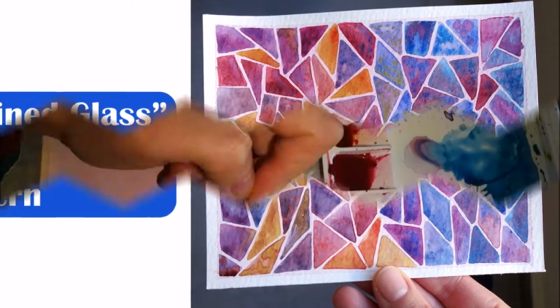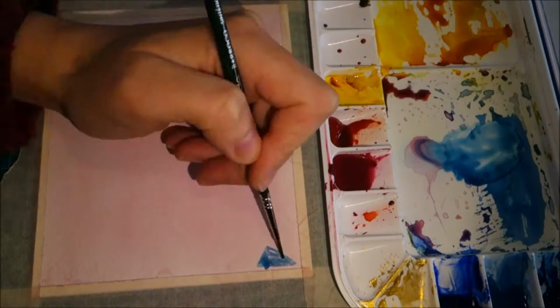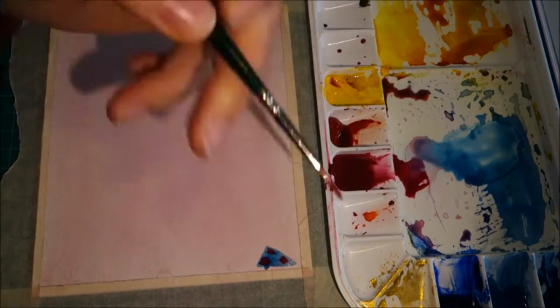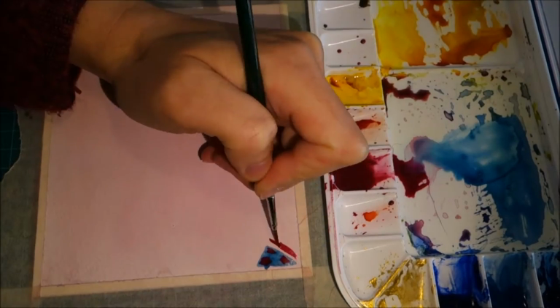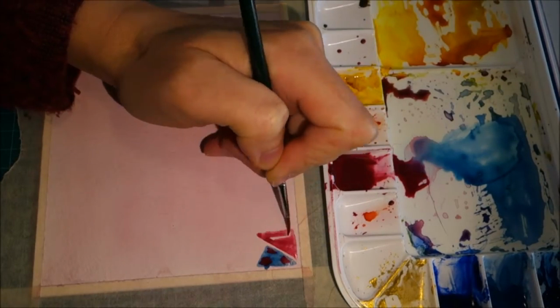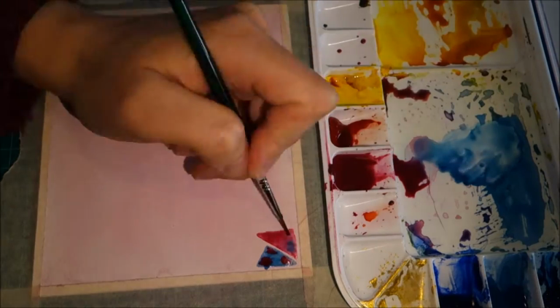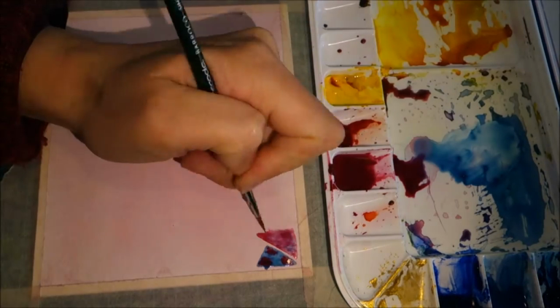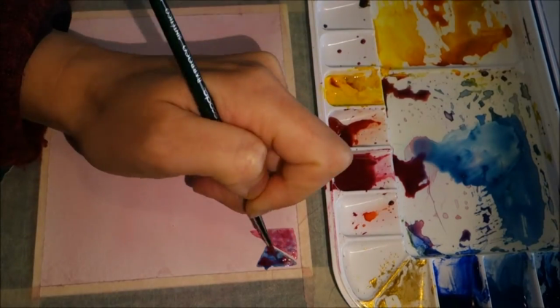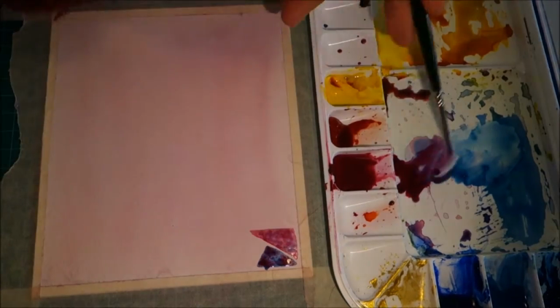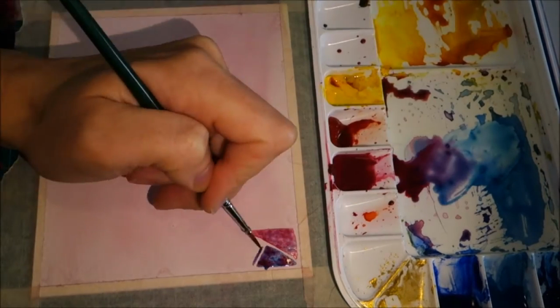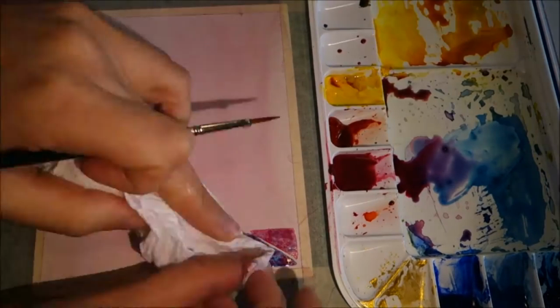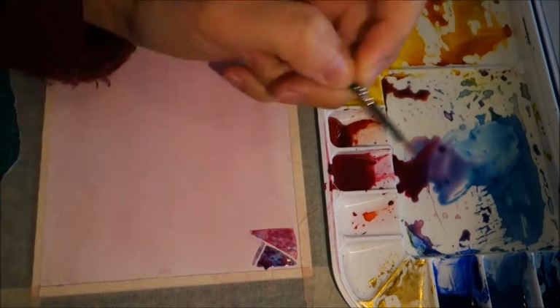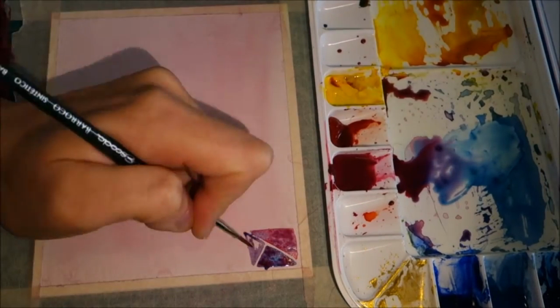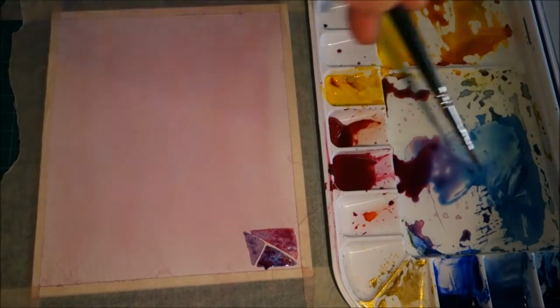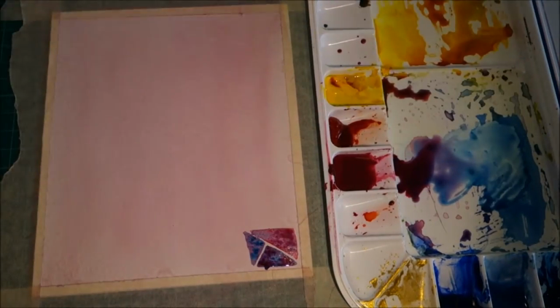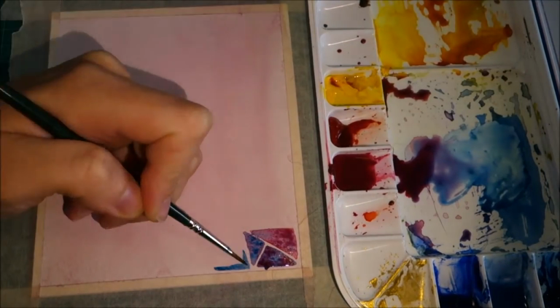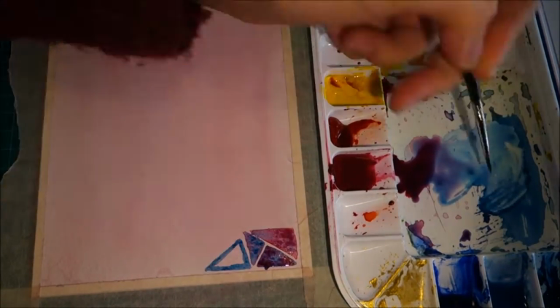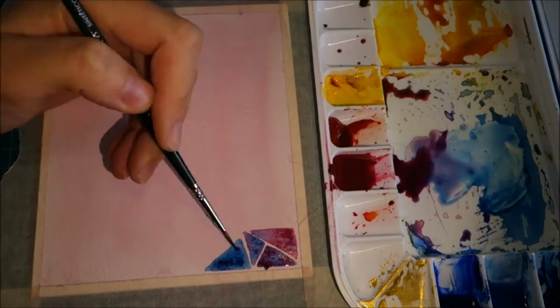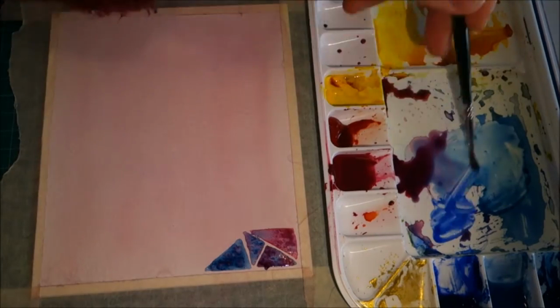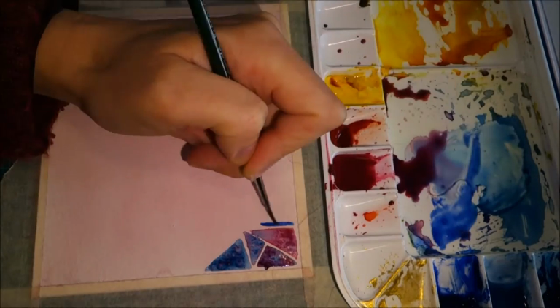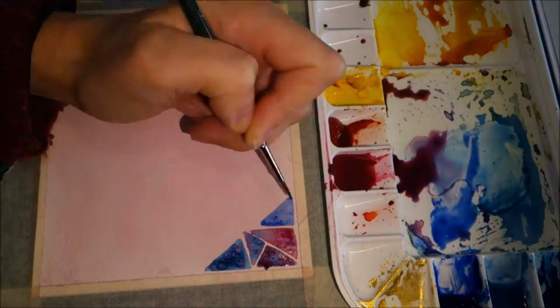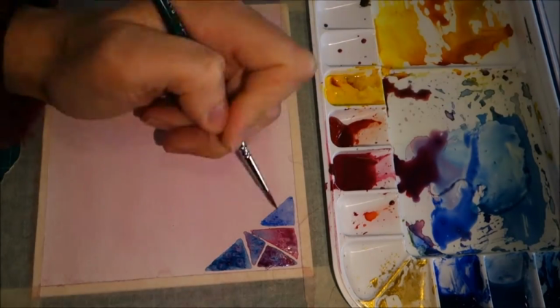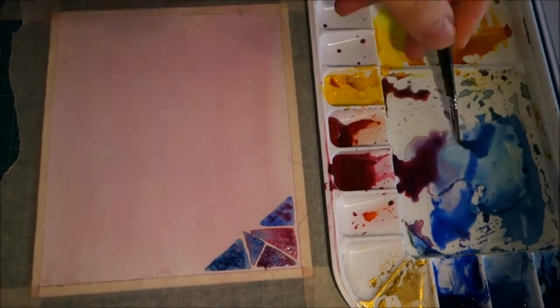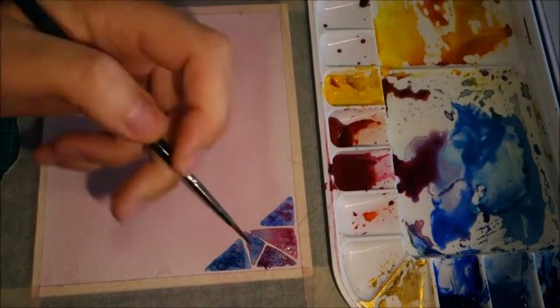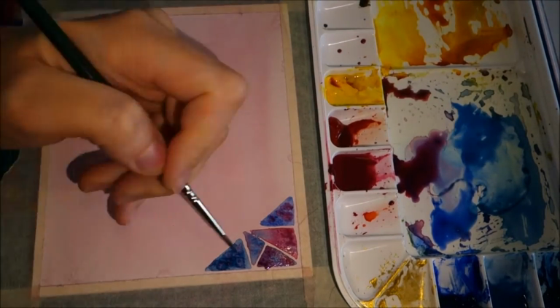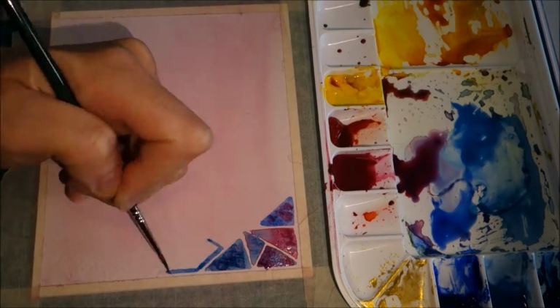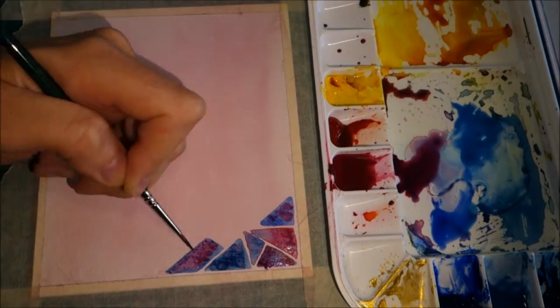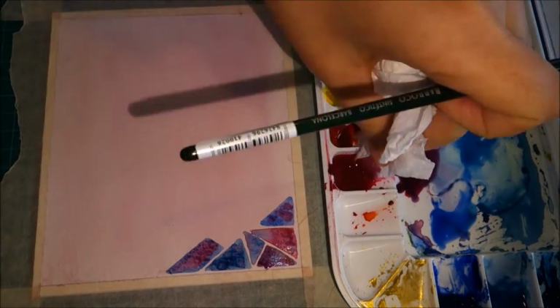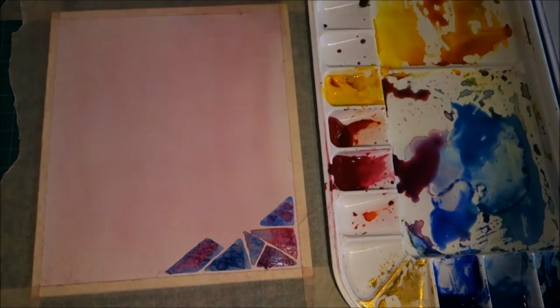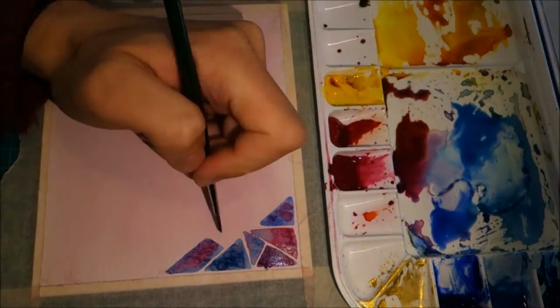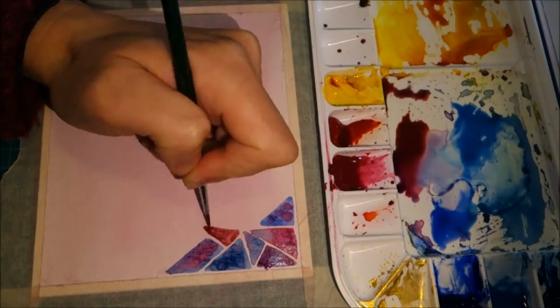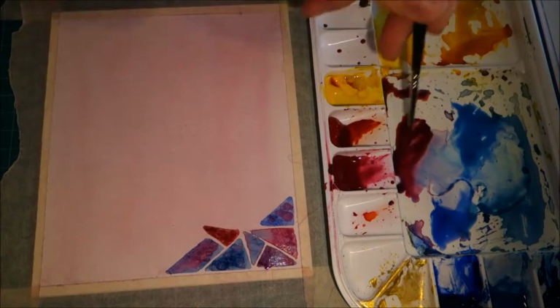I started off by taping down a piece of watercolor paper and coloring it in a diluted pink. After the background dried I started laying down some triangular and rectangular shapes.